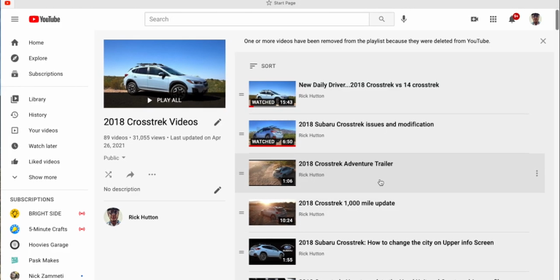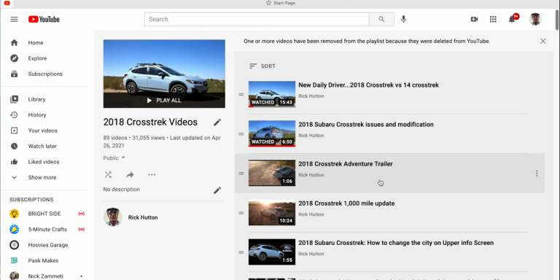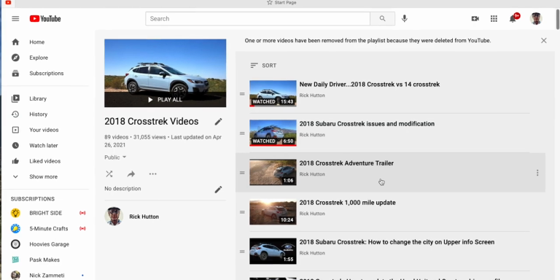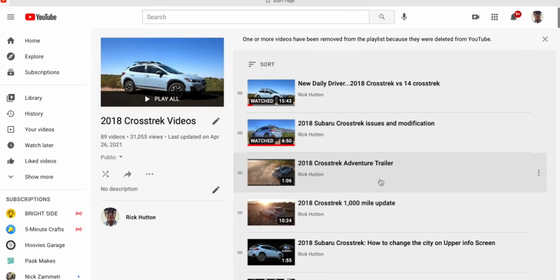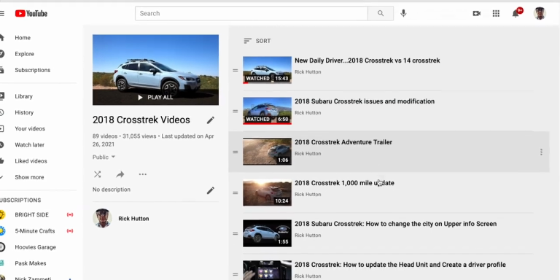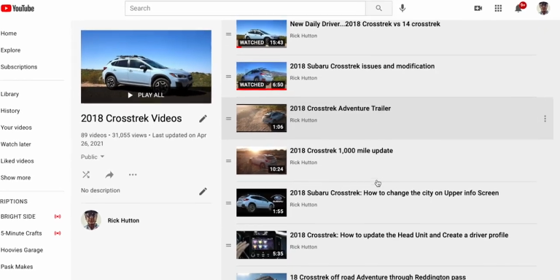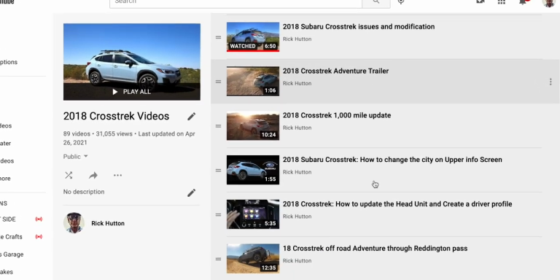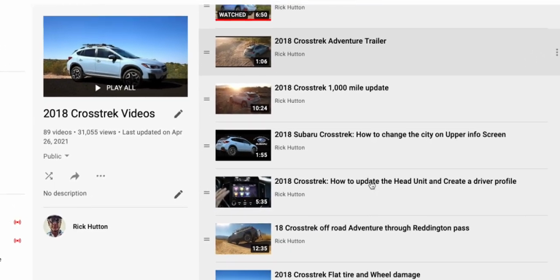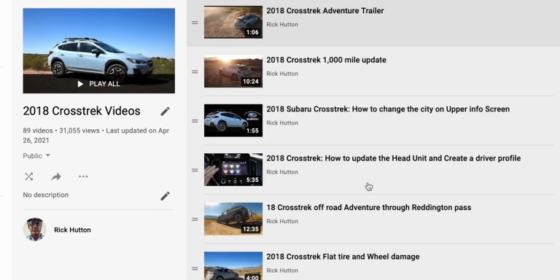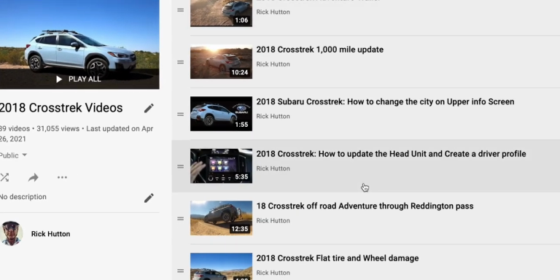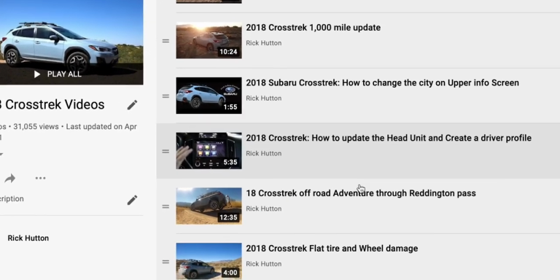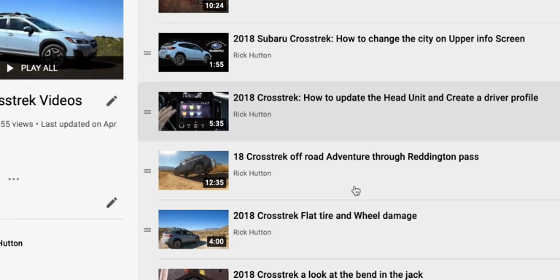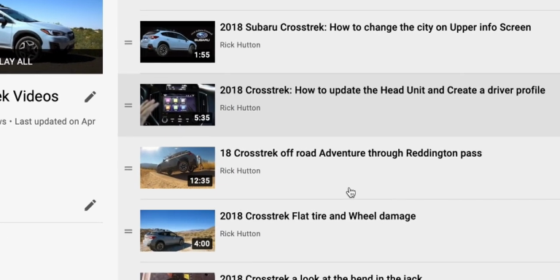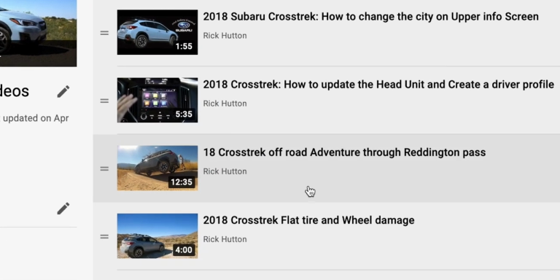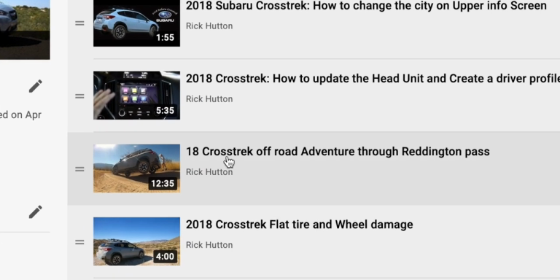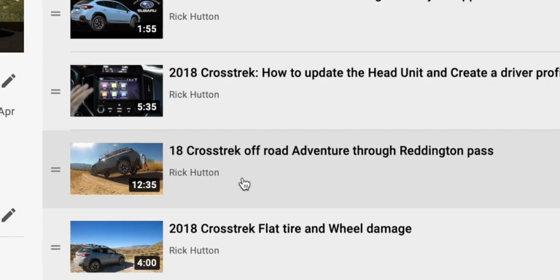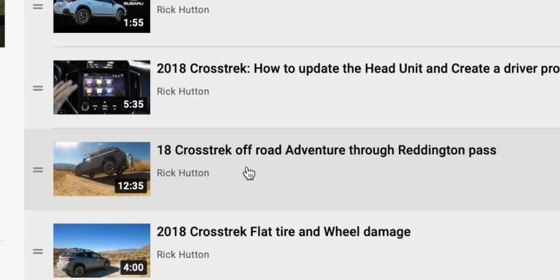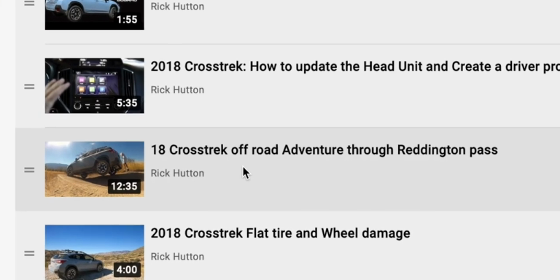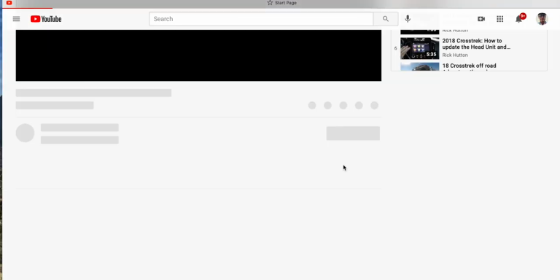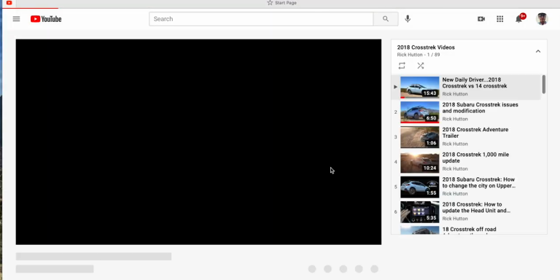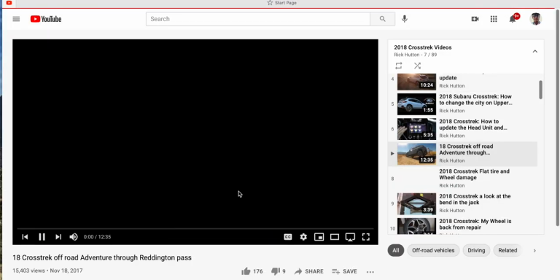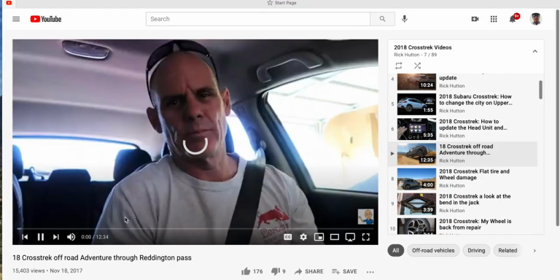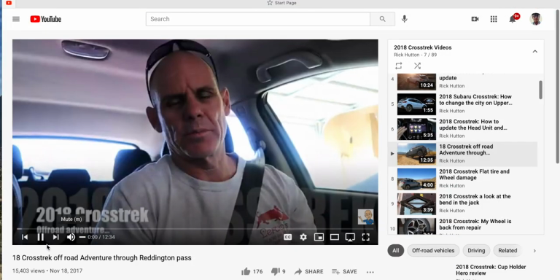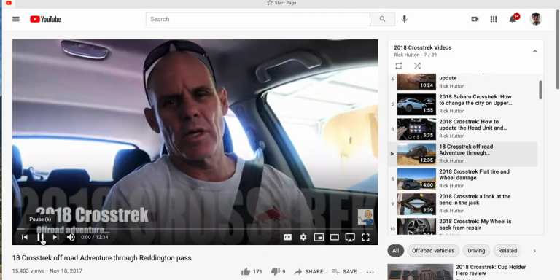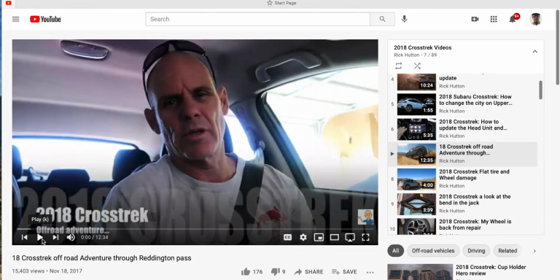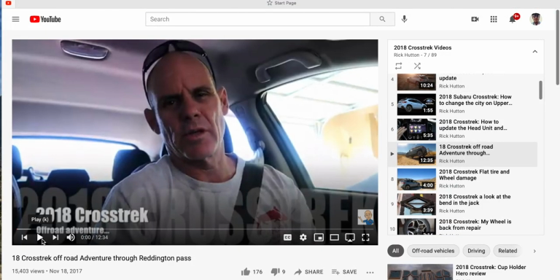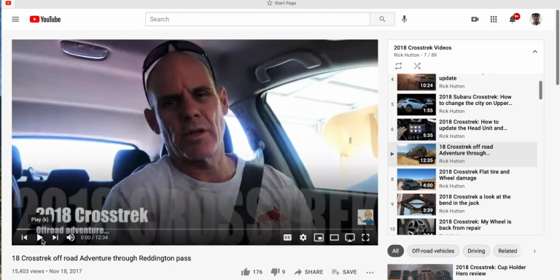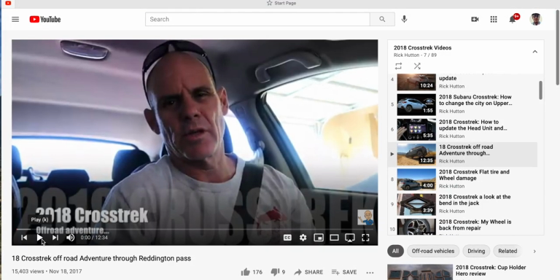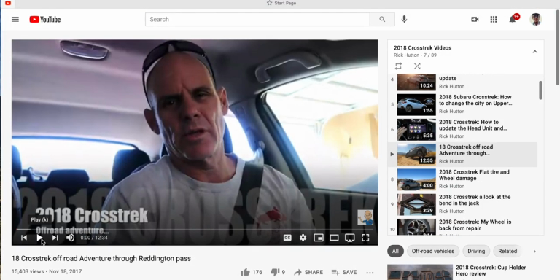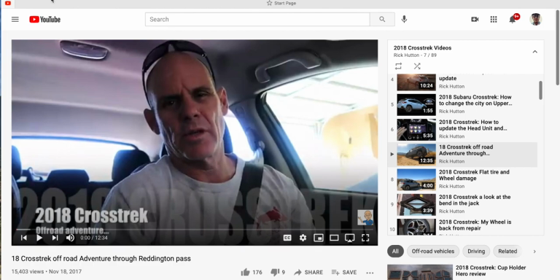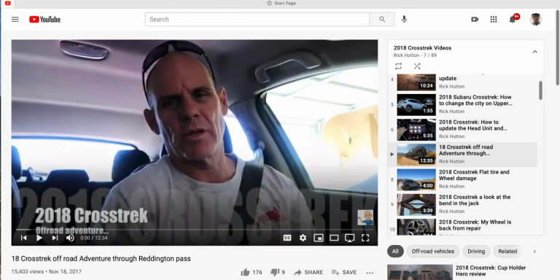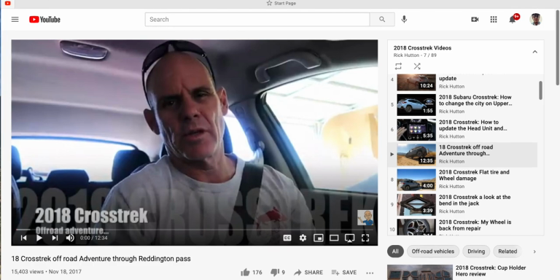You guys have seen Reddington in my videos in the past with the Crosstrek with Trent, so check out my feed to check that out. But we'll talk about it here as we go. We had a great time, and let's see how it went.